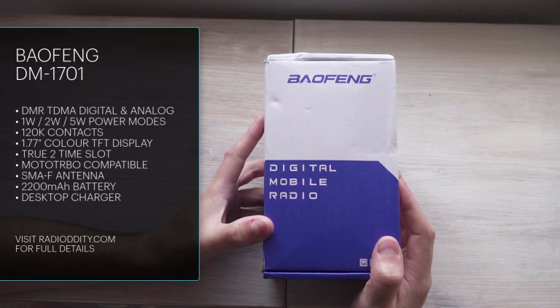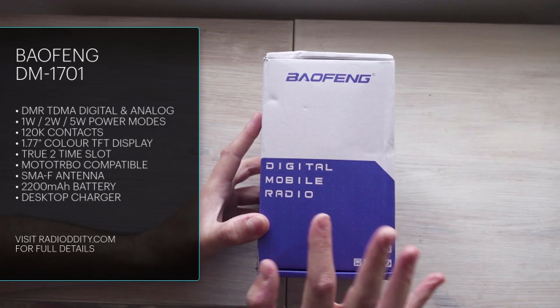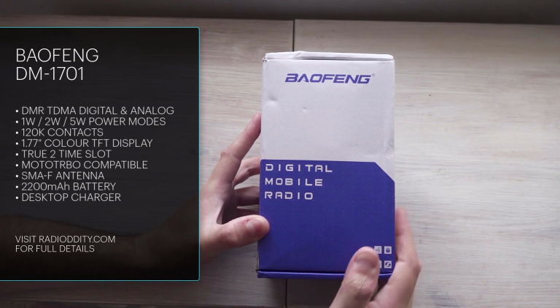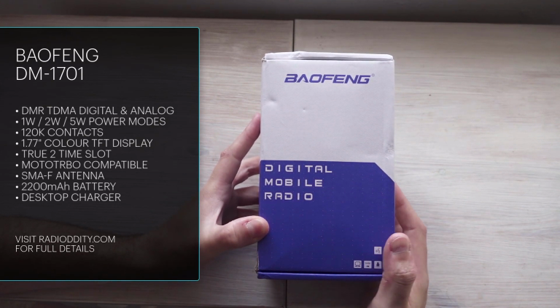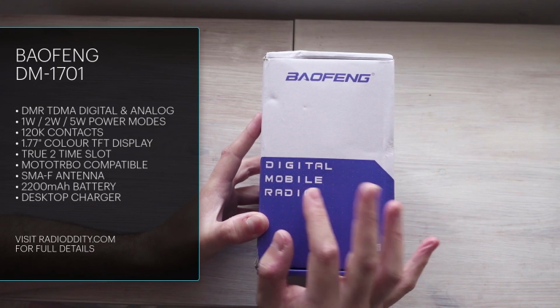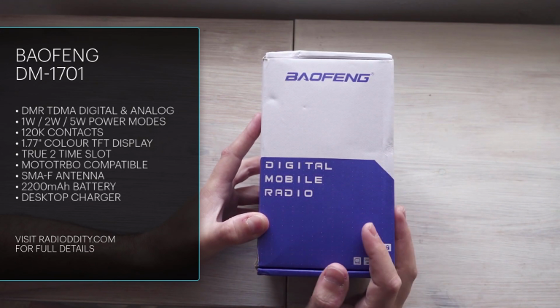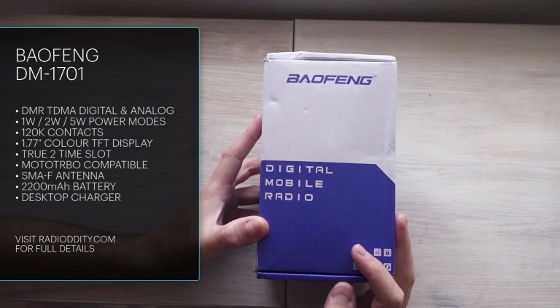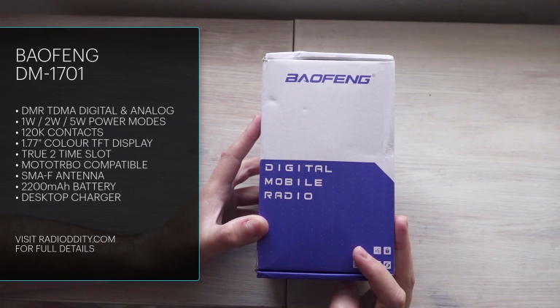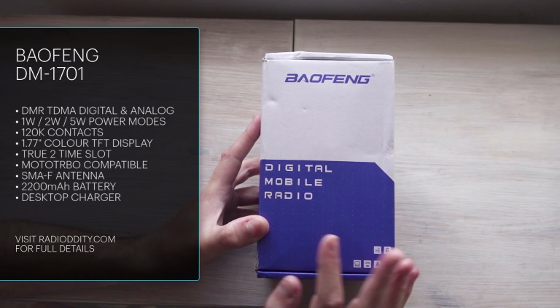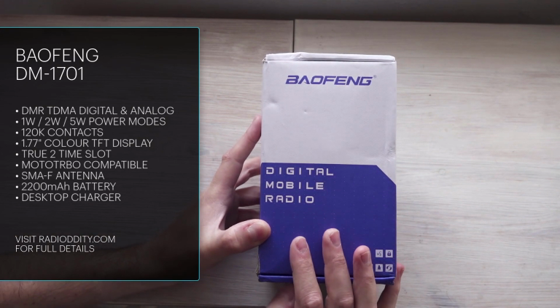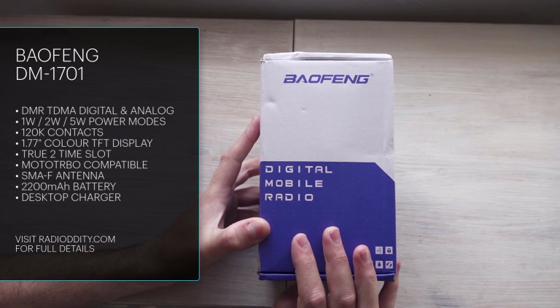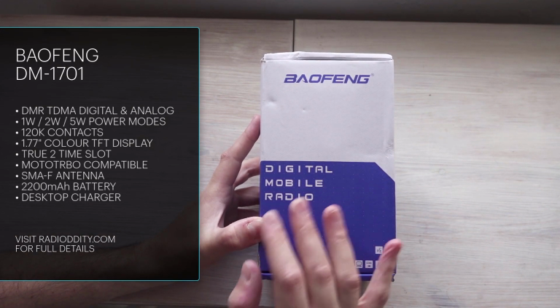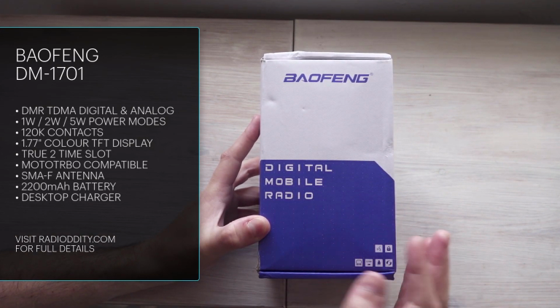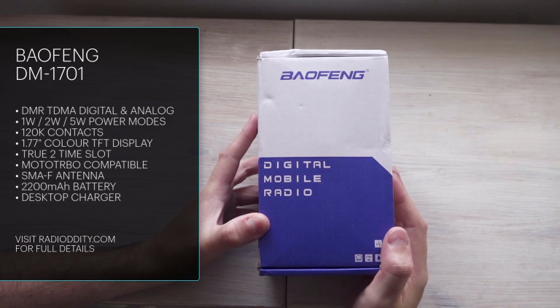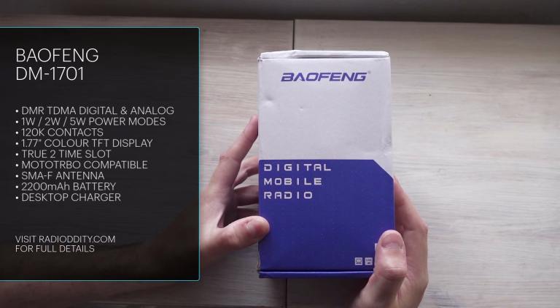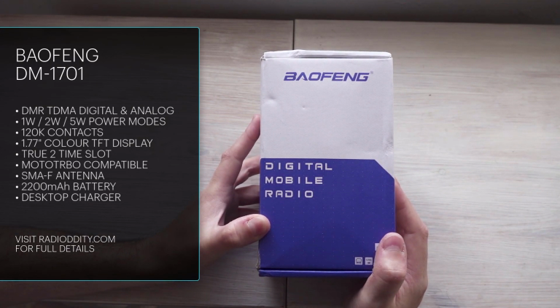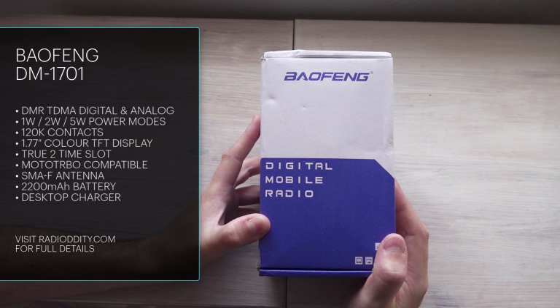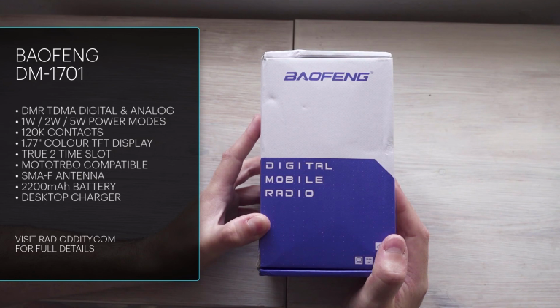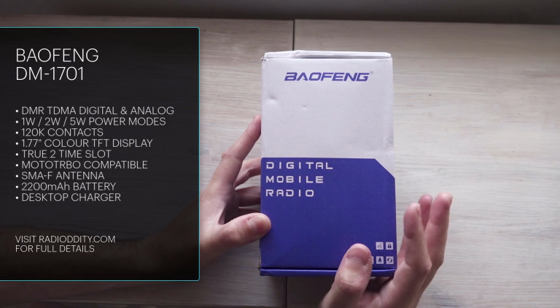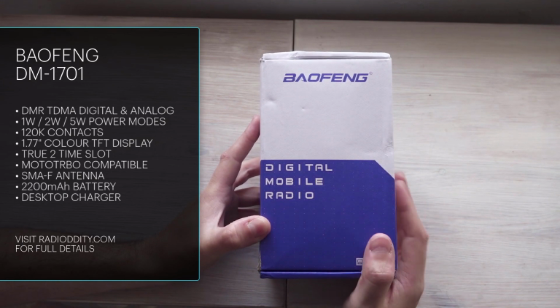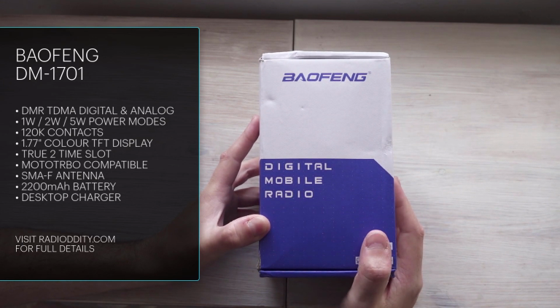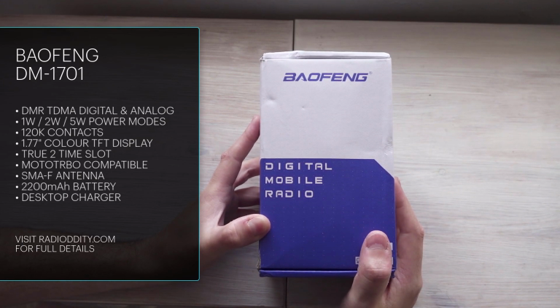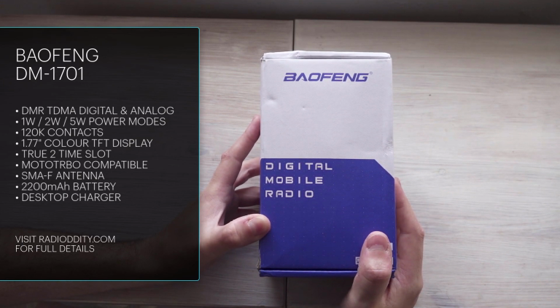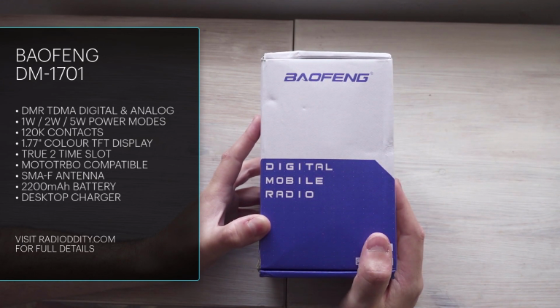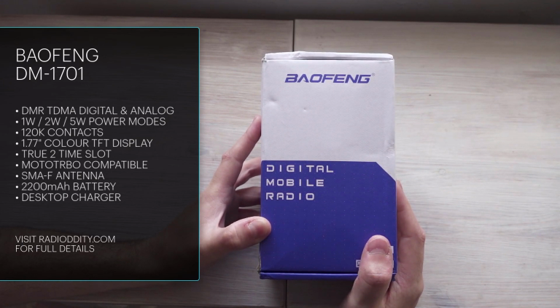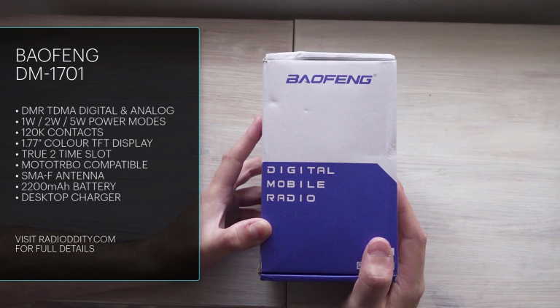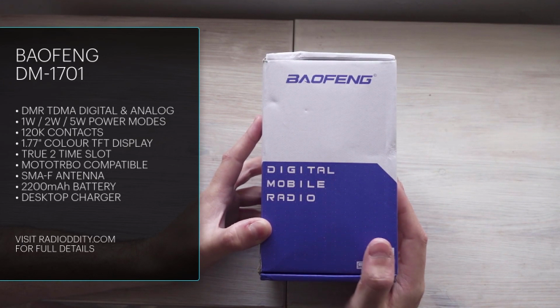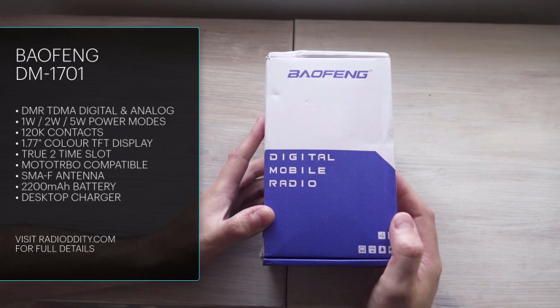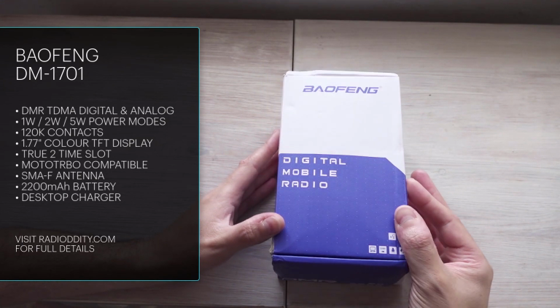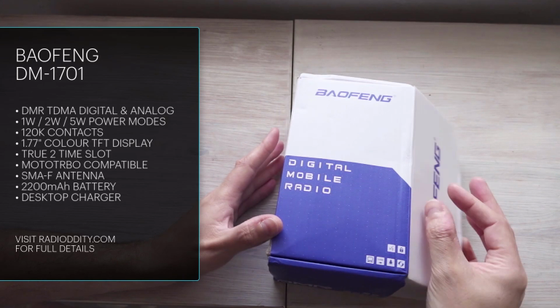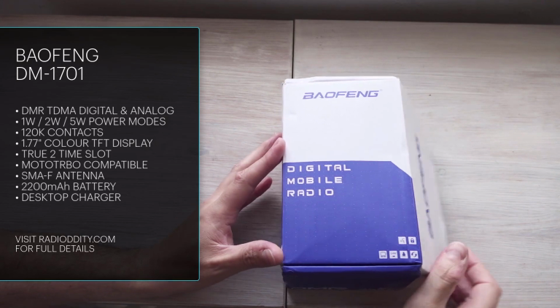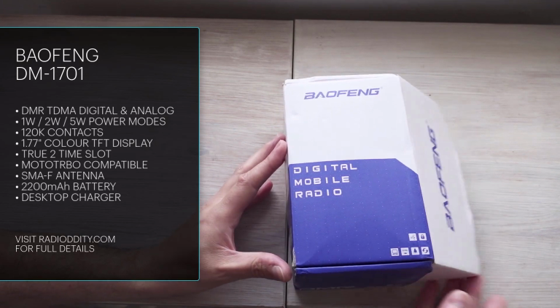They say this is an updated model. This radio has been out quite a while now, but they say this is an updated model with a slightly better screen or something. I haven't seen the original so I can't comment on that, so maybe someone else can tell me.